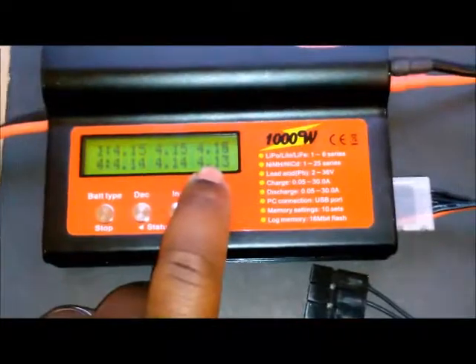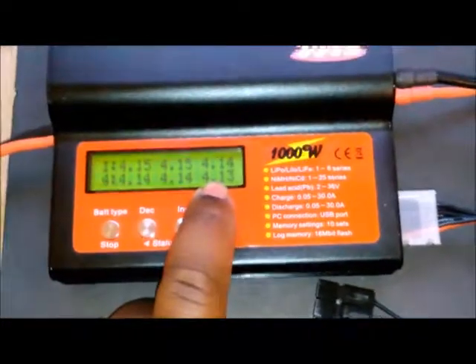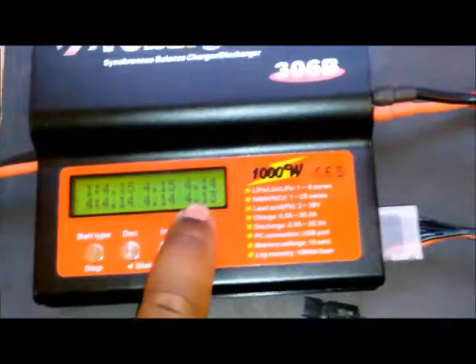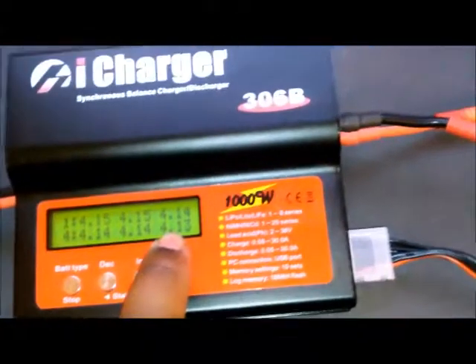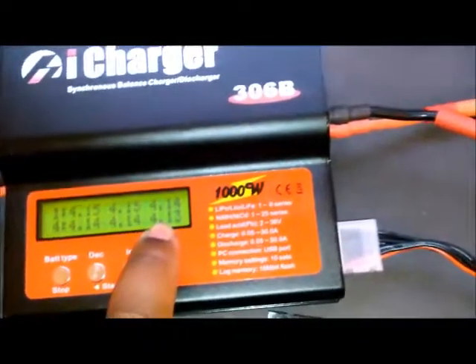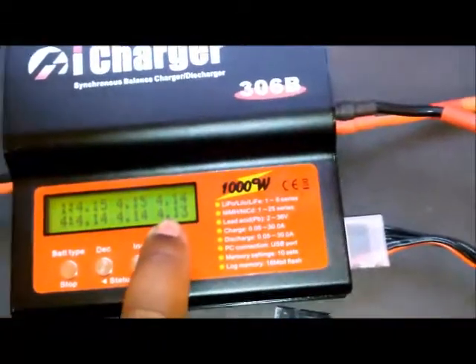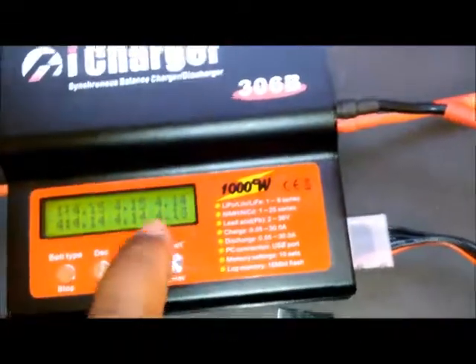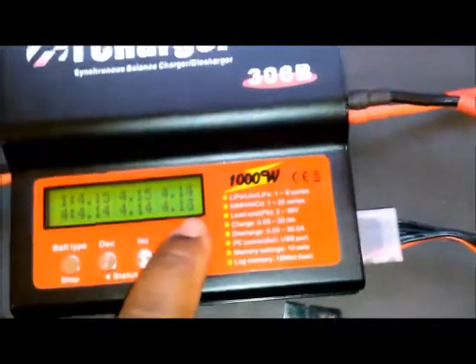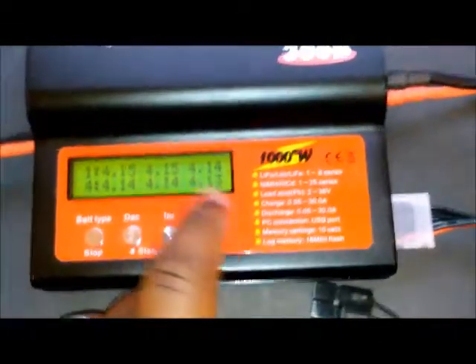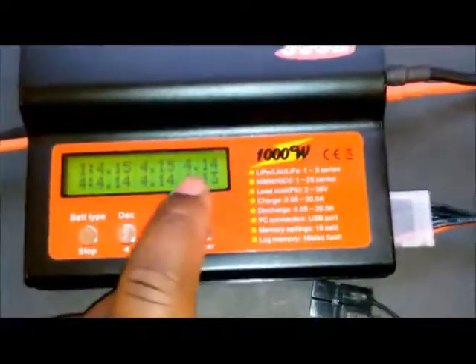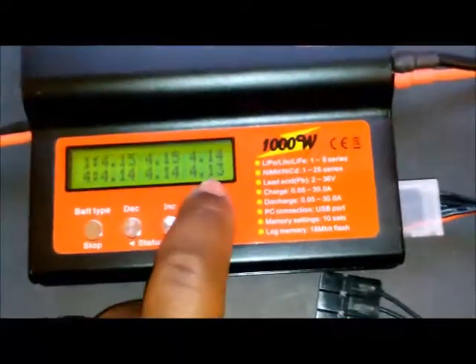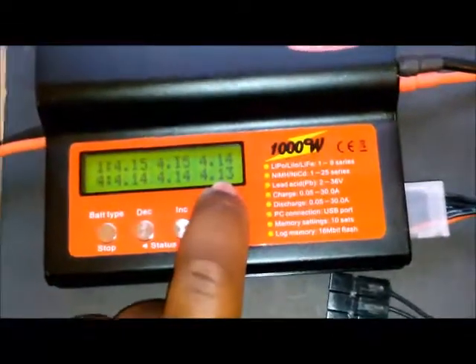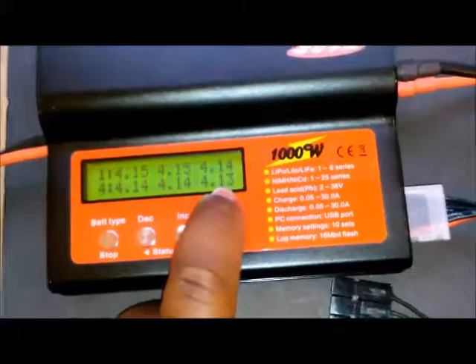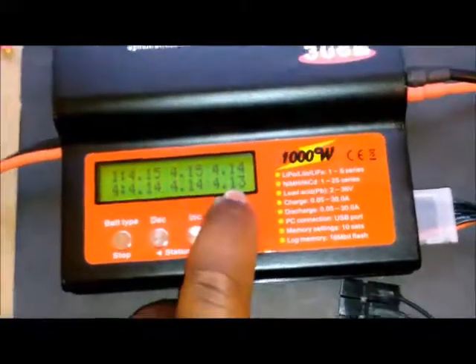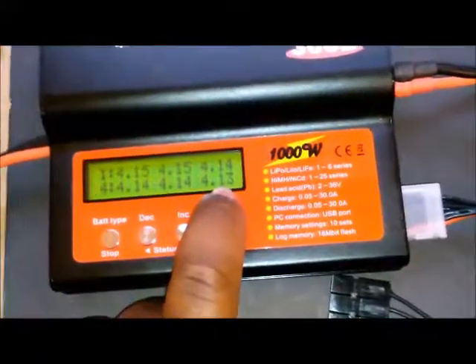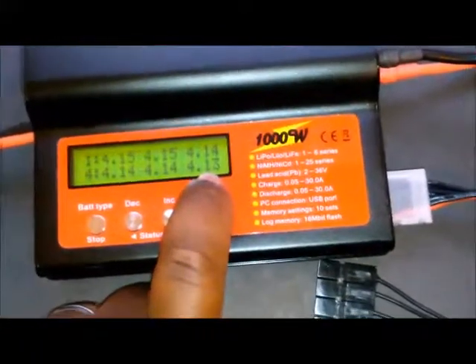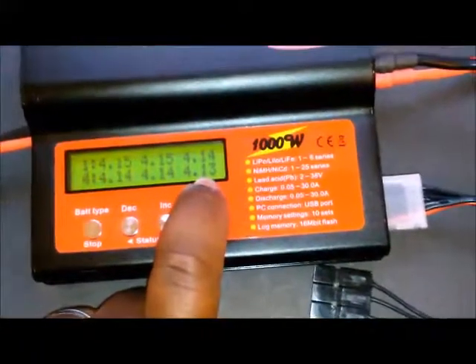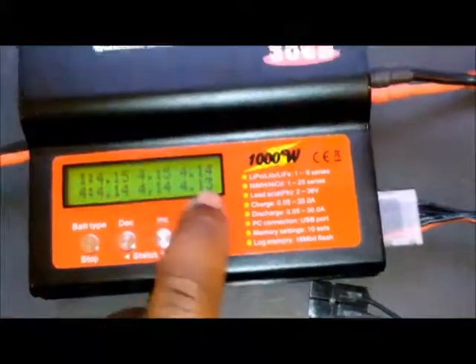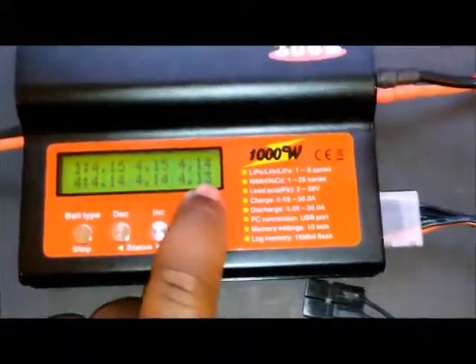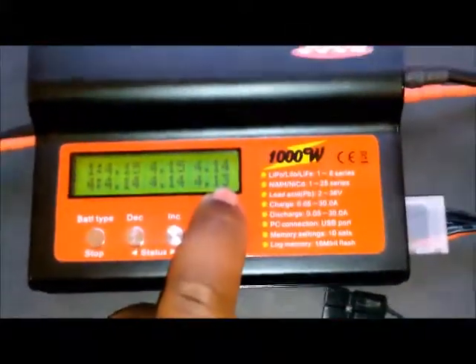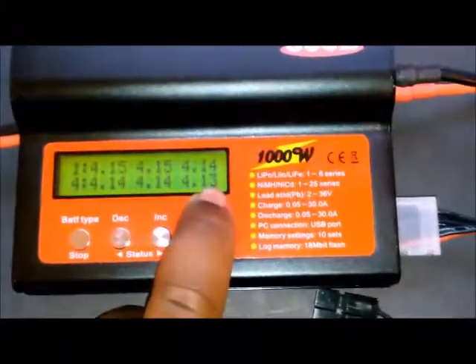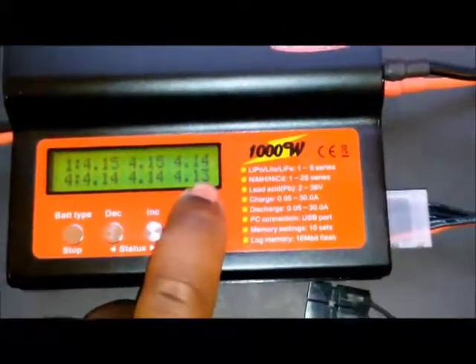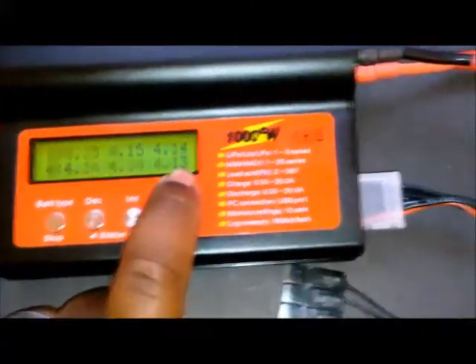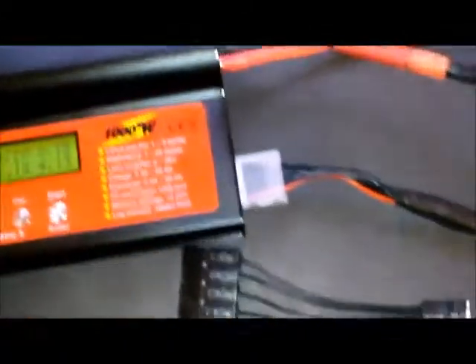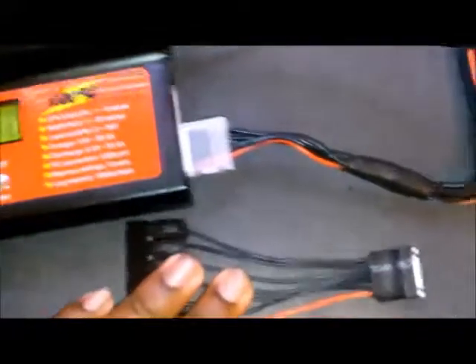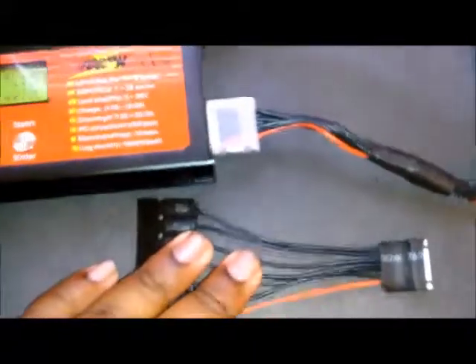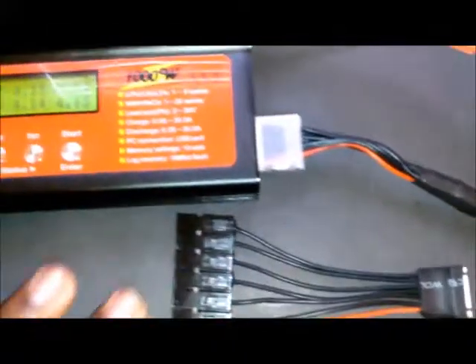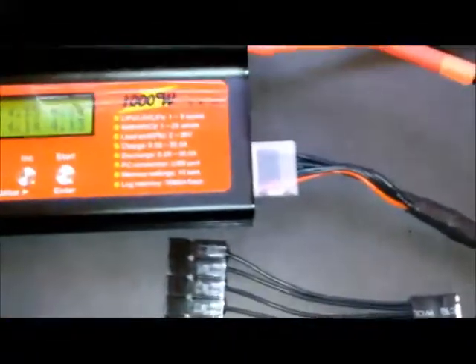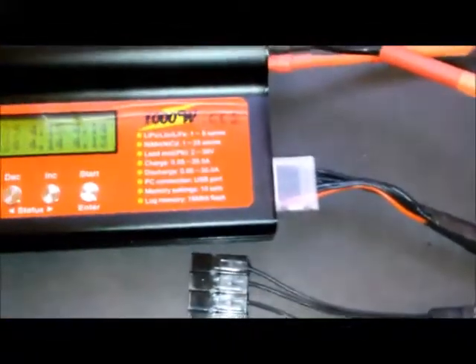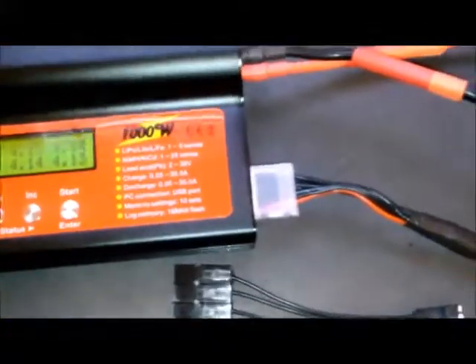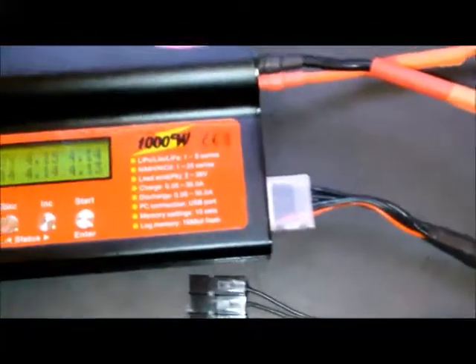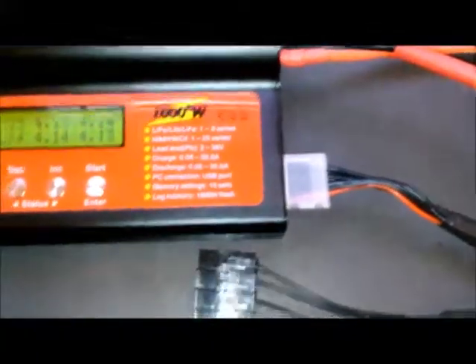I was going to do this video to show you how to bump a cell. If the charger keeps saying that this cell is charged but you still want to bump it up a little bit further, here's the method on how to do it. Just give me one moment while I set things up.